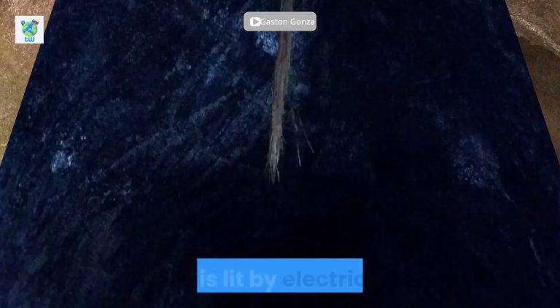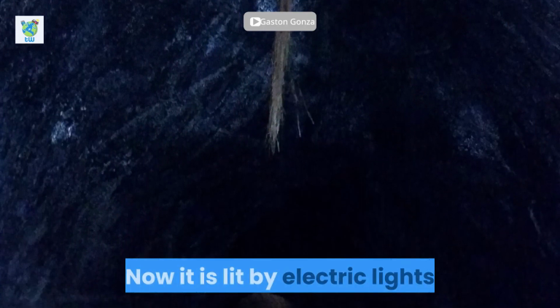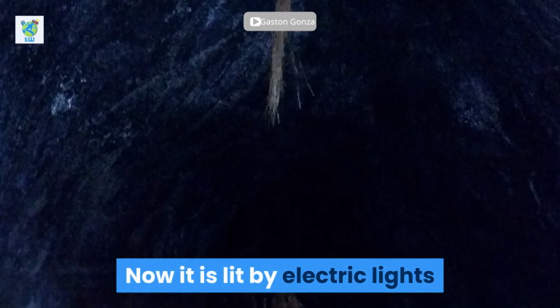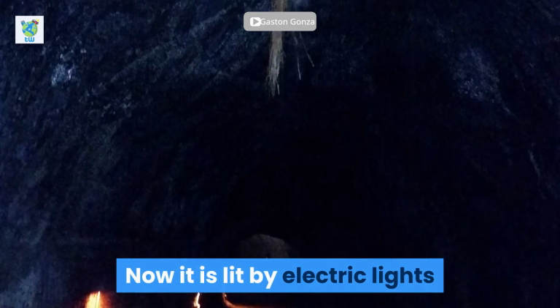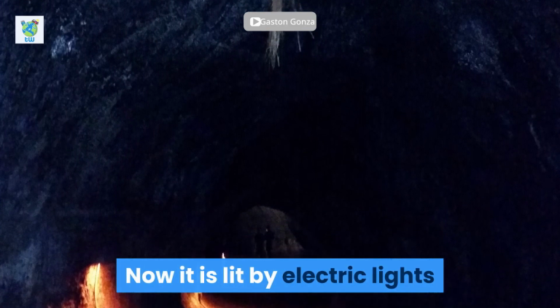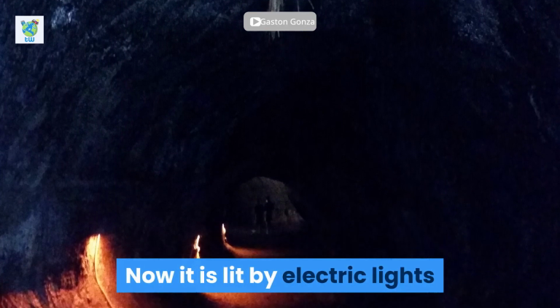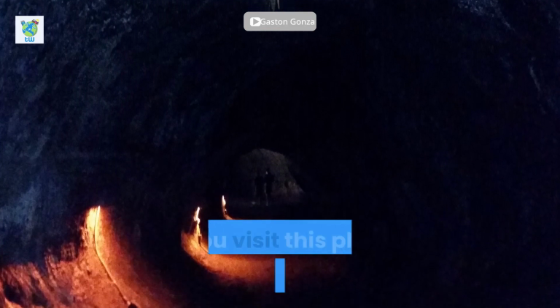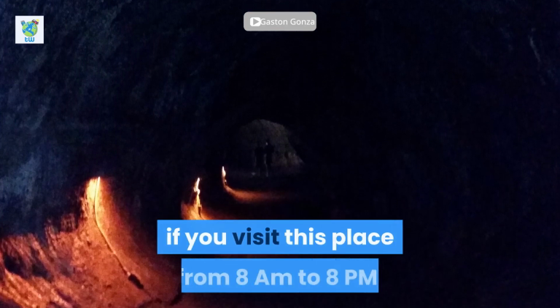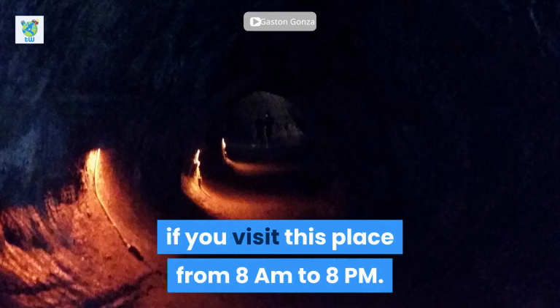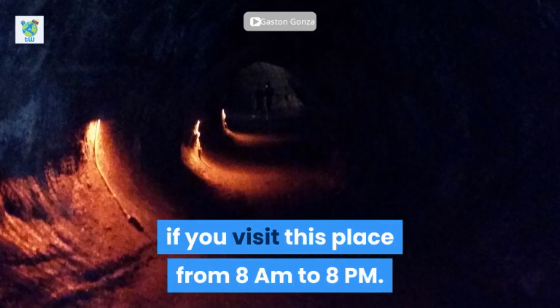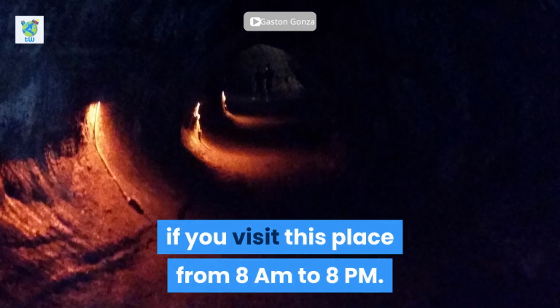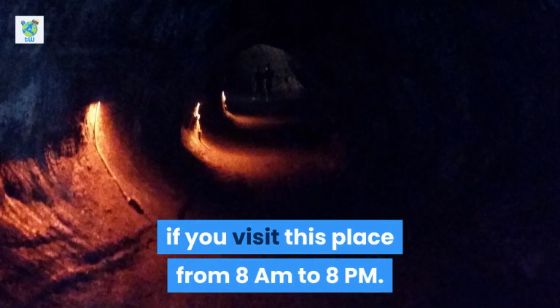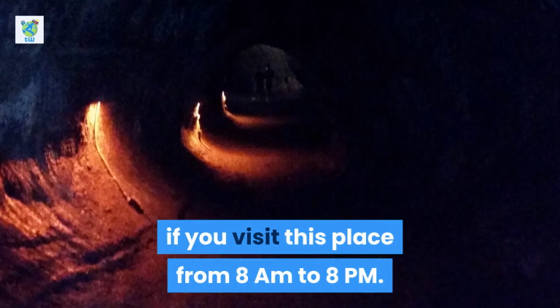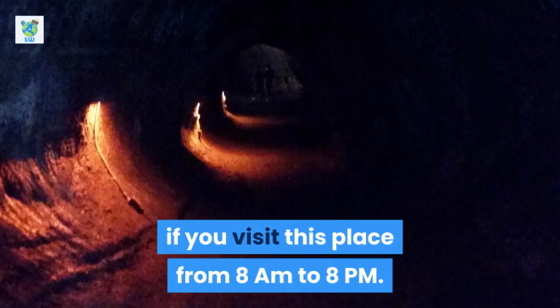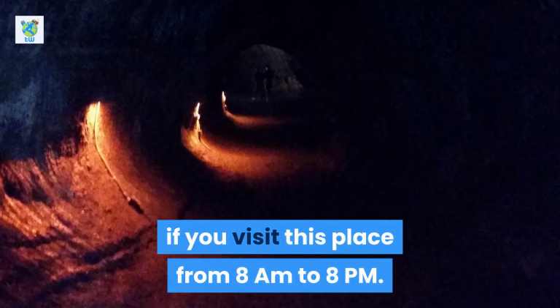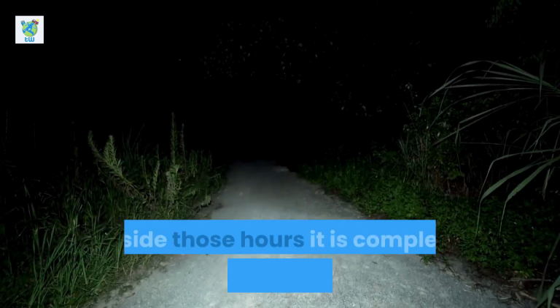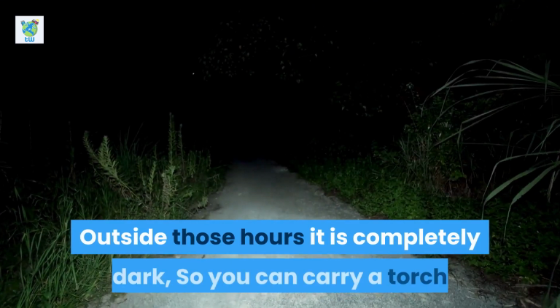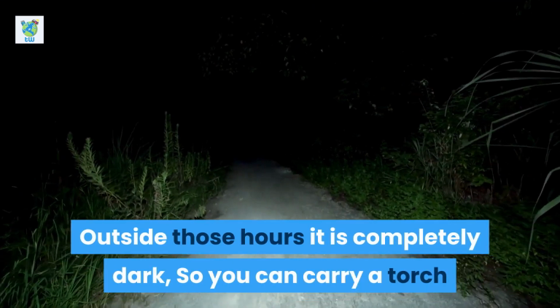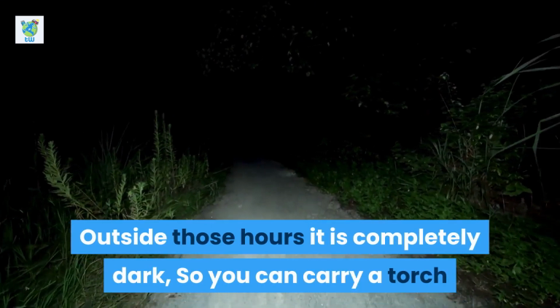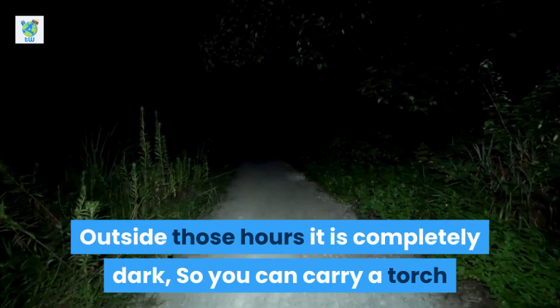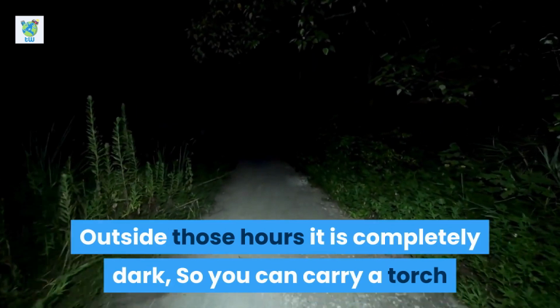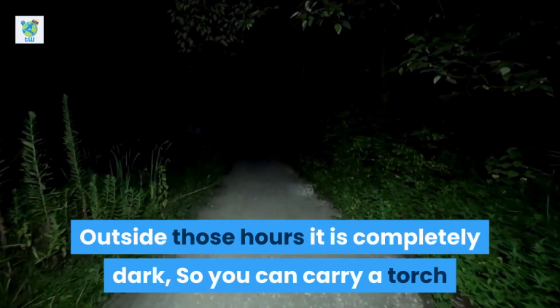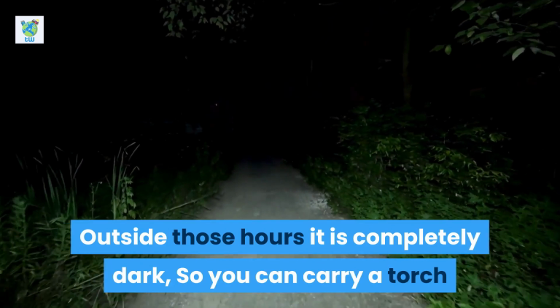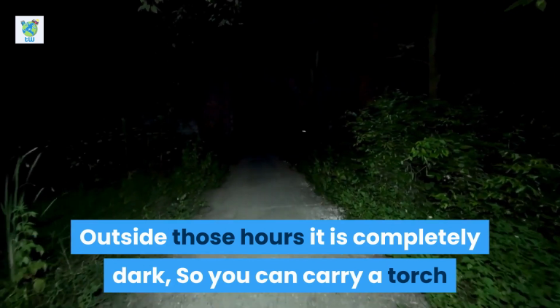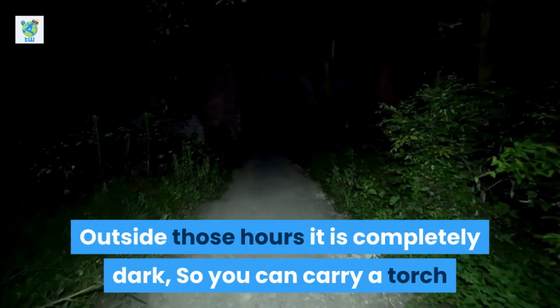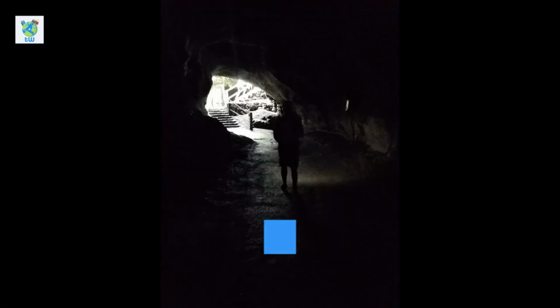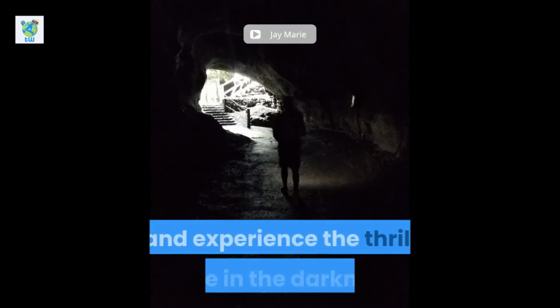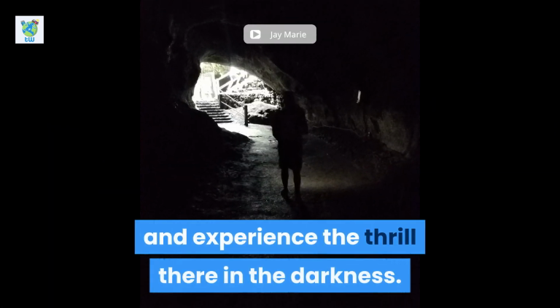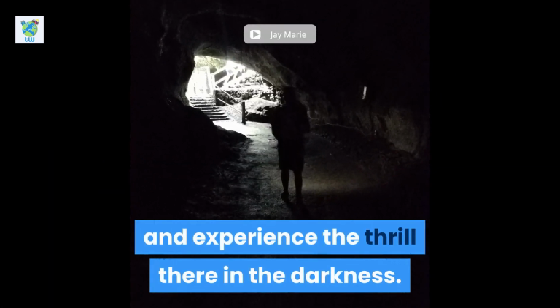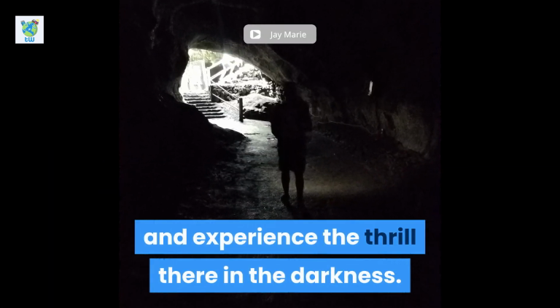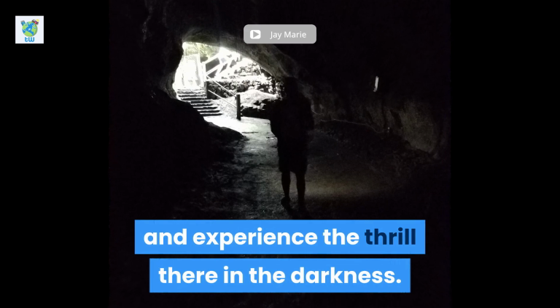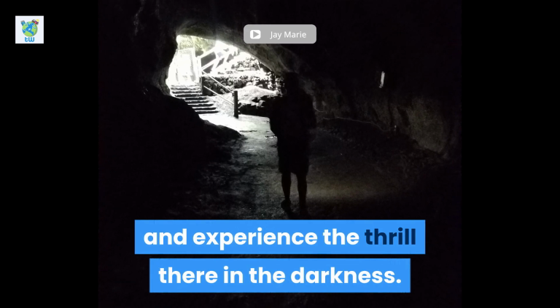Now, it is lit by electric lights, and if you visit this place from 8am to 8pm it will be illuminated. Outside those hours, it is completely dark, so you can carry a torch and experience the thrill there in the darkness.